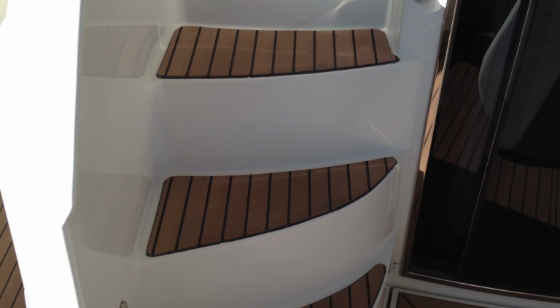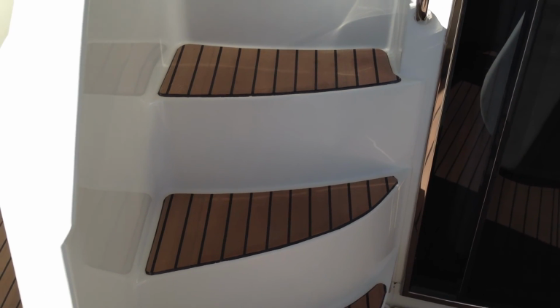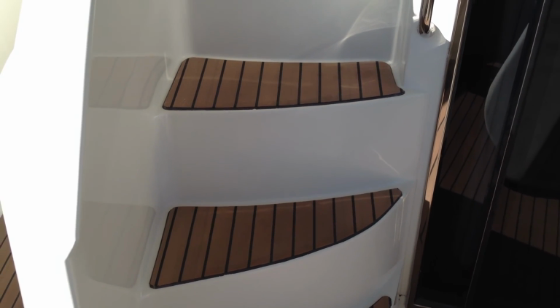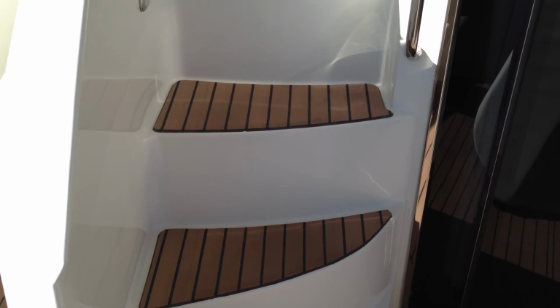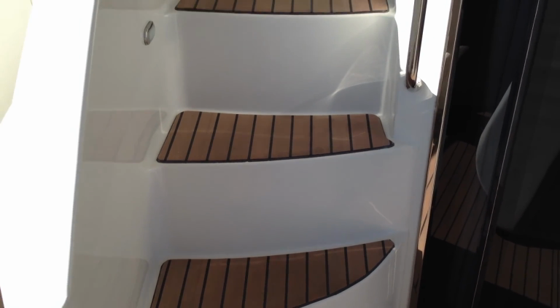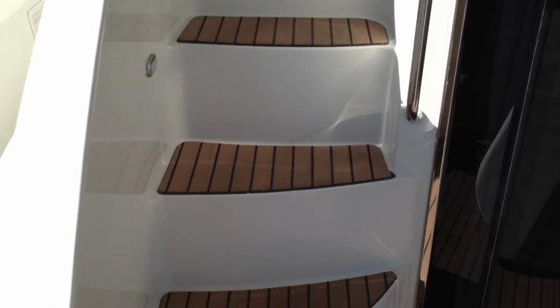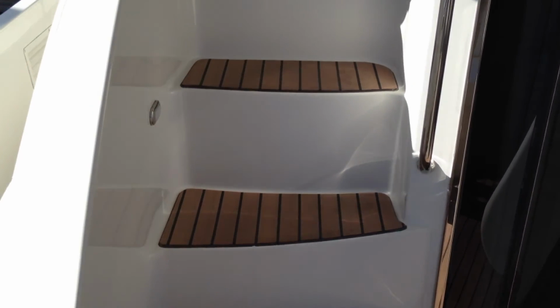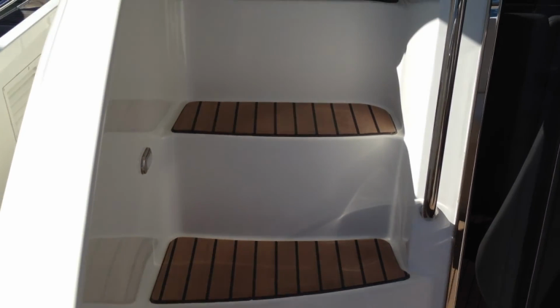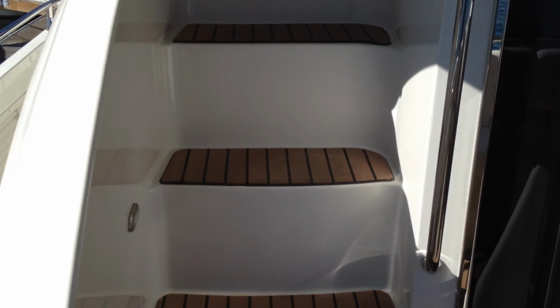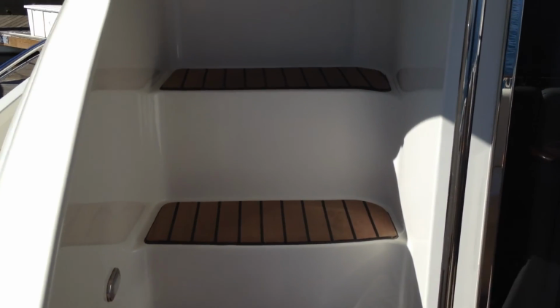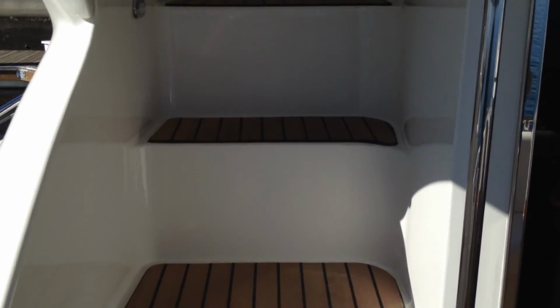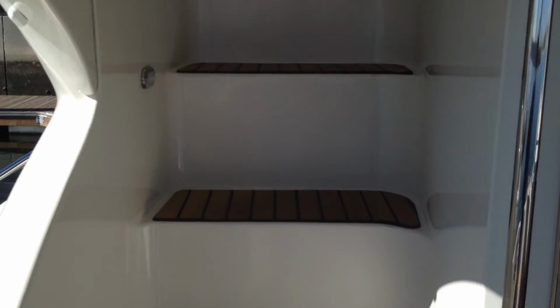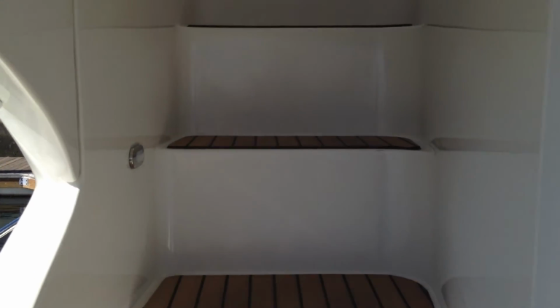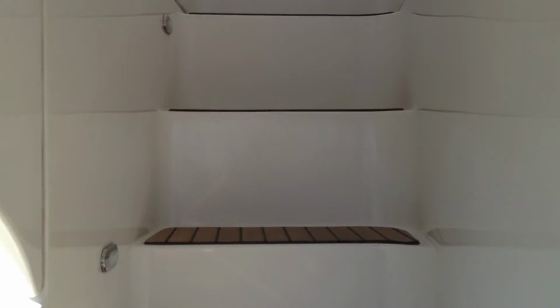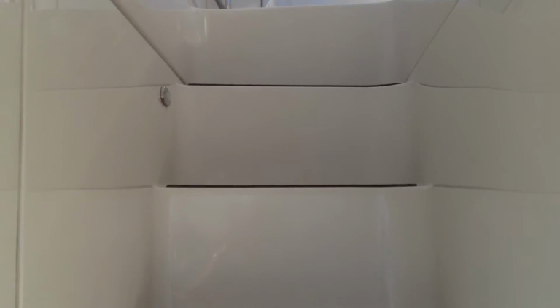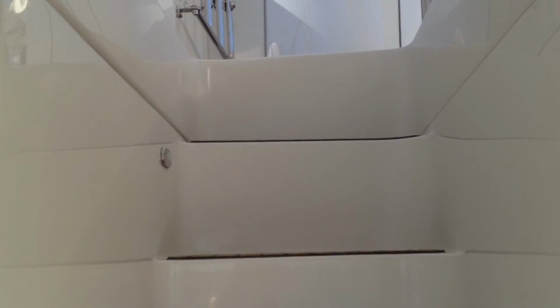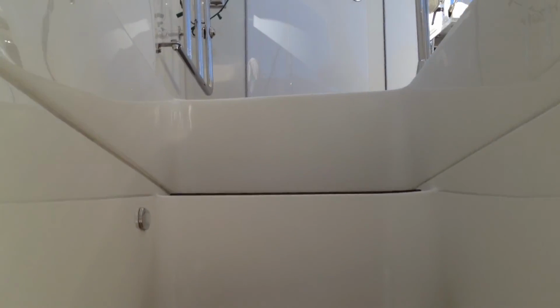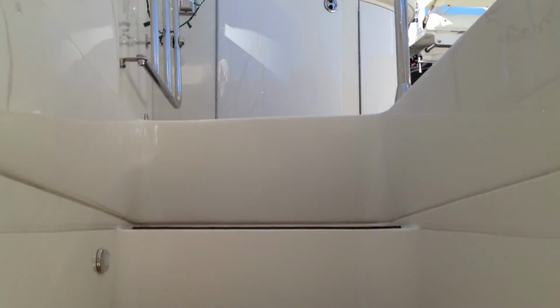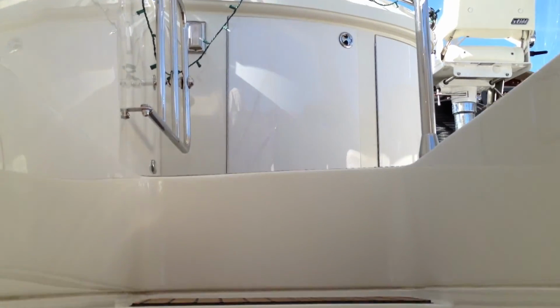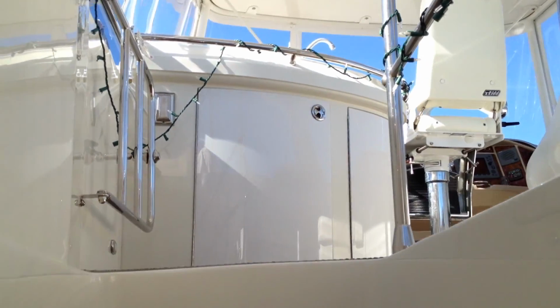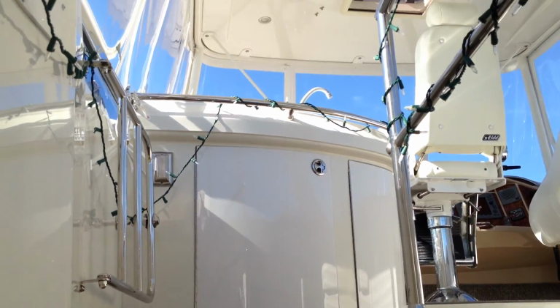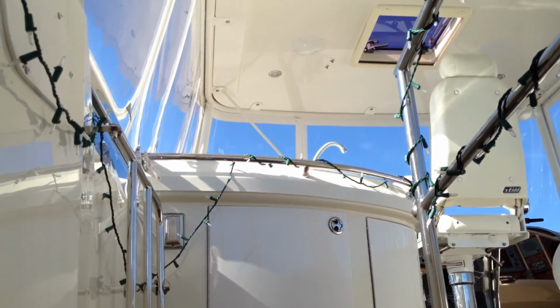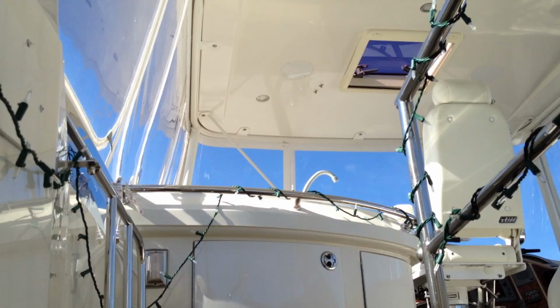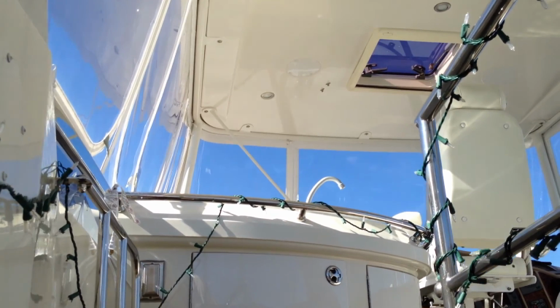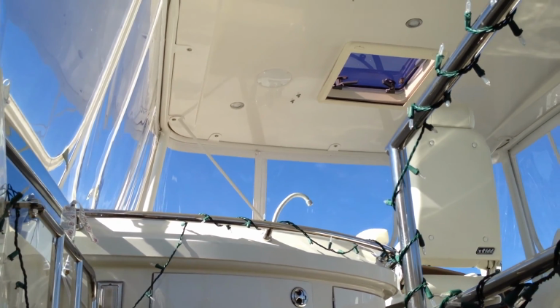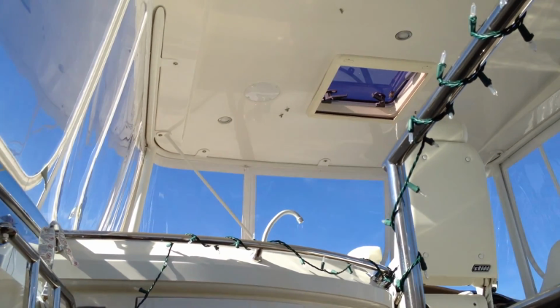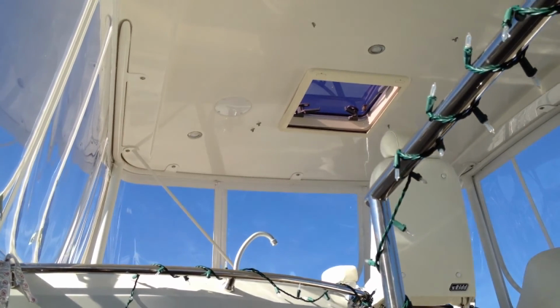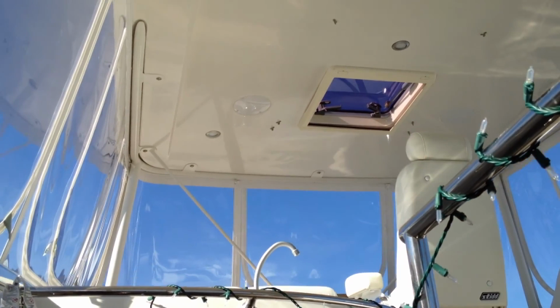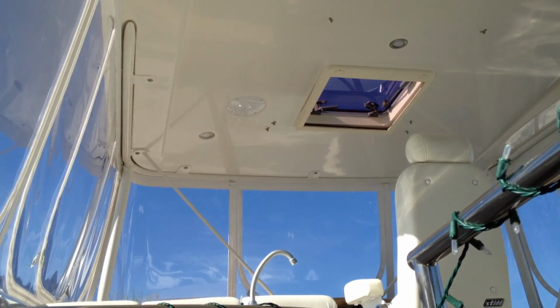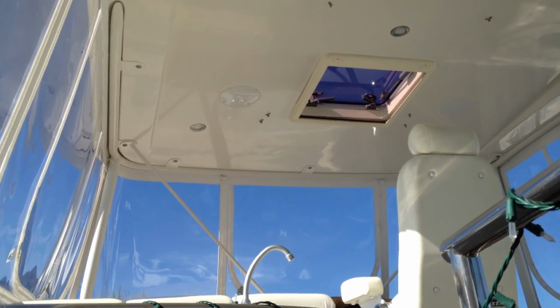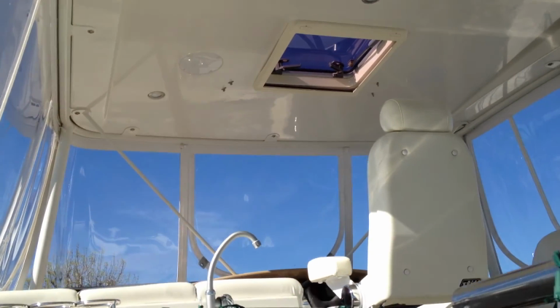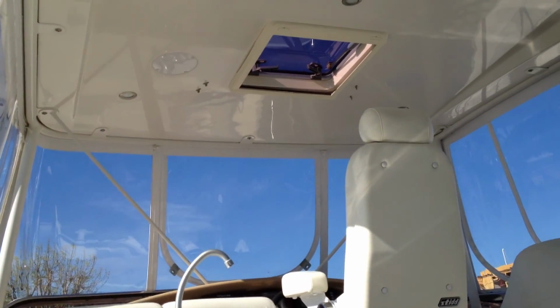Welcome back to this 59 Marquis 2005 offered by Bayport Yachts in Newport Beach, California. We're going to explore the Flybridge right now, which is enclosed with a hardtop. That's a custom hatch we put in.